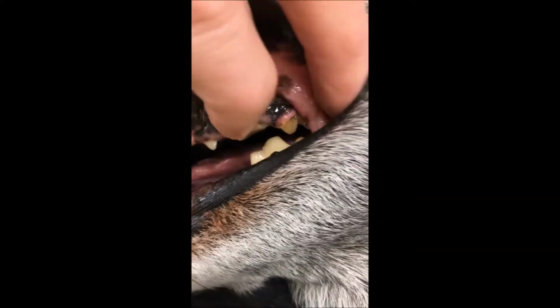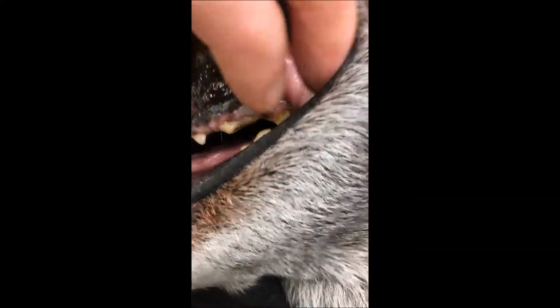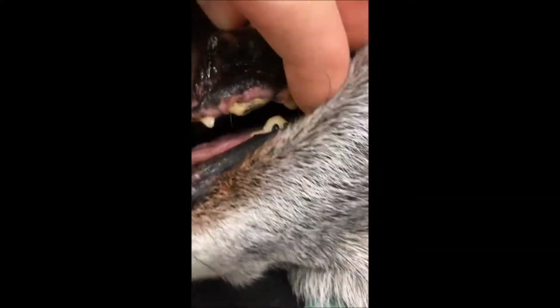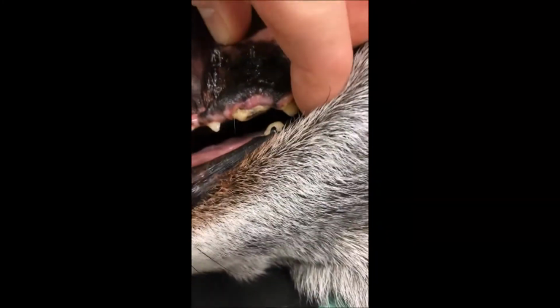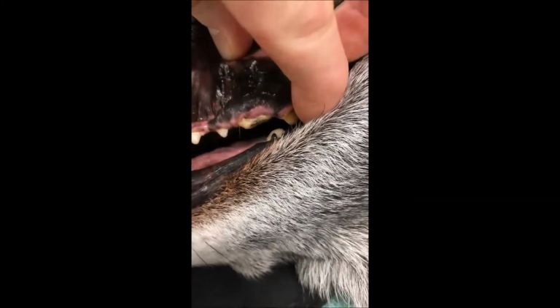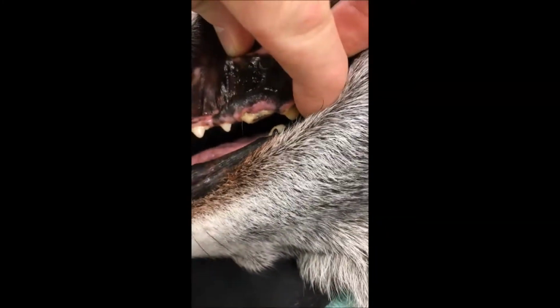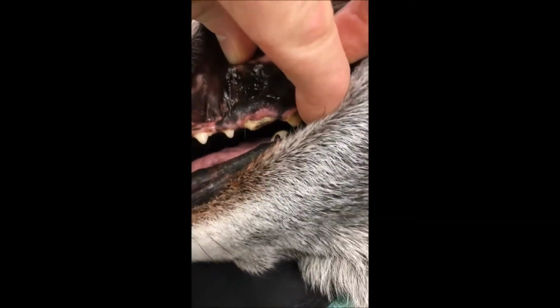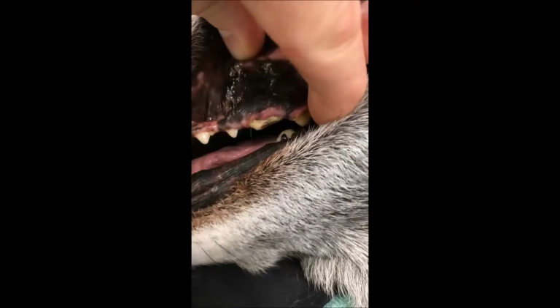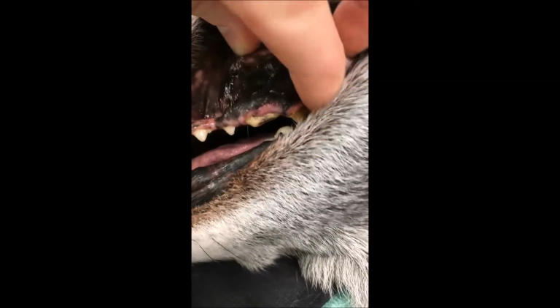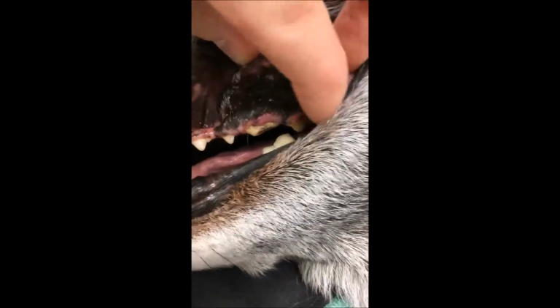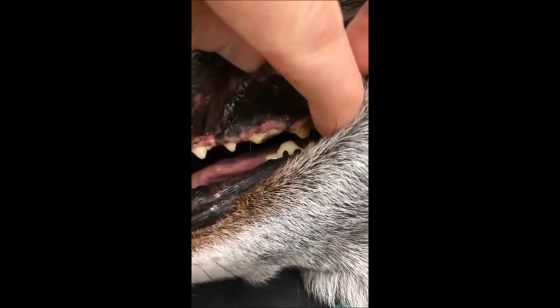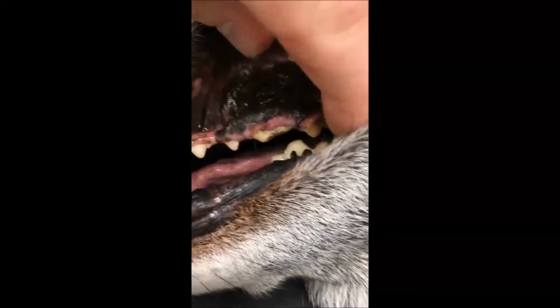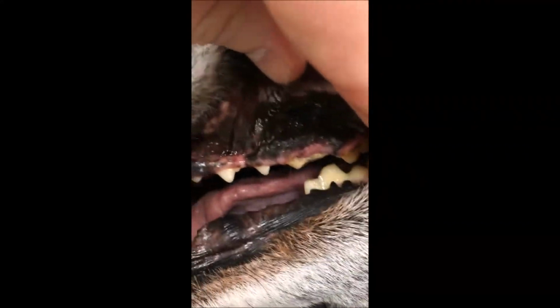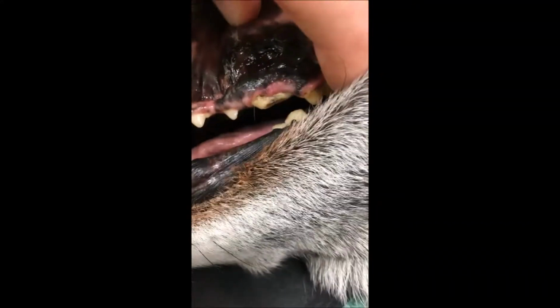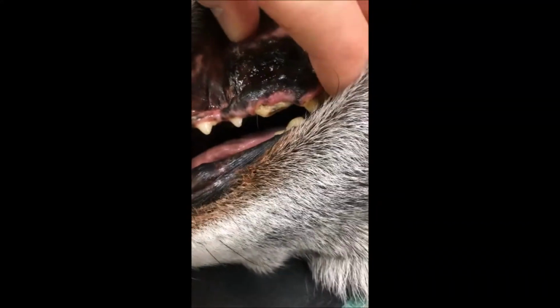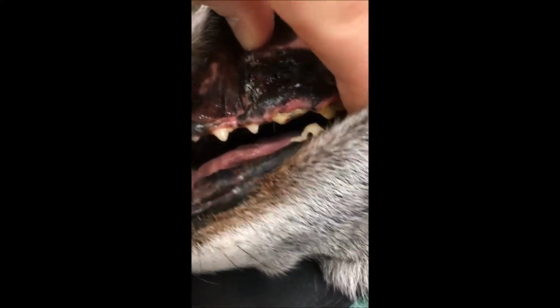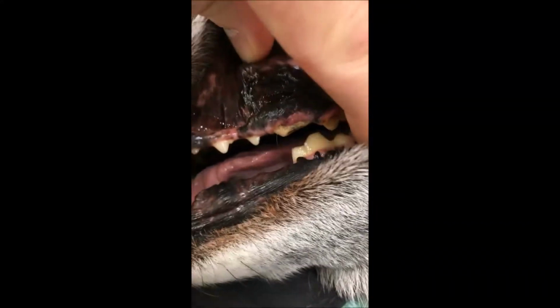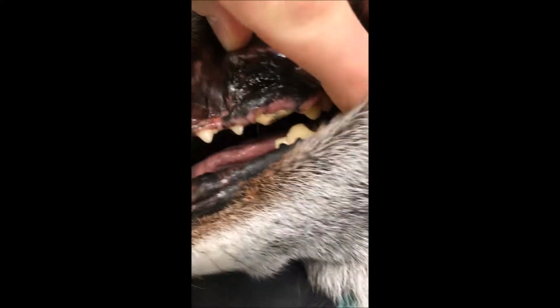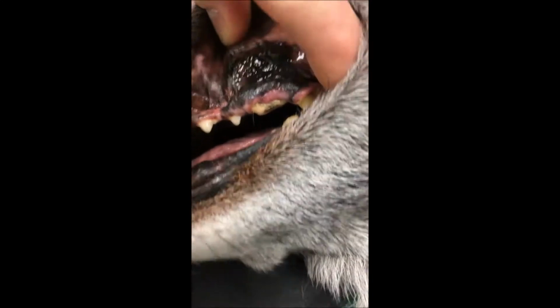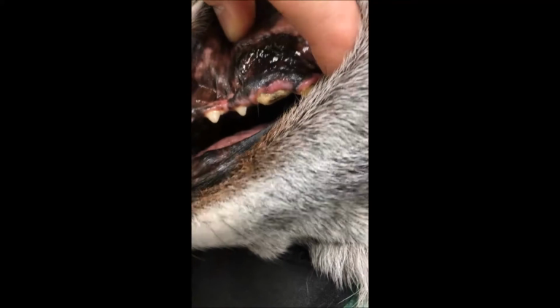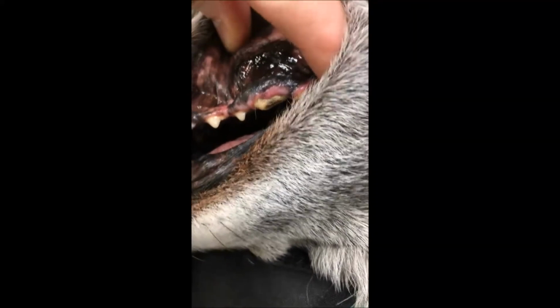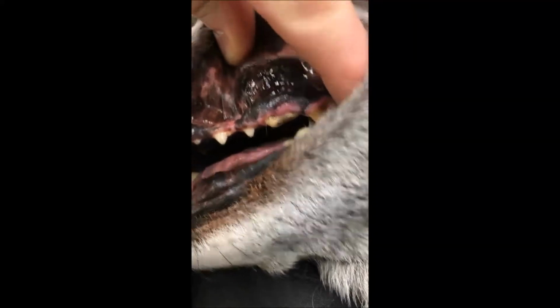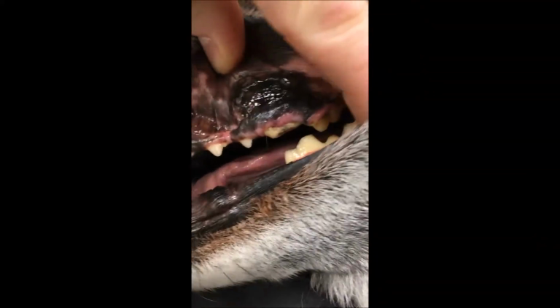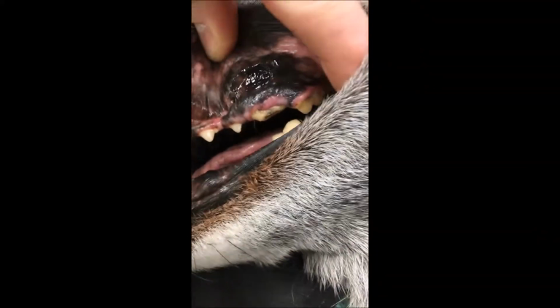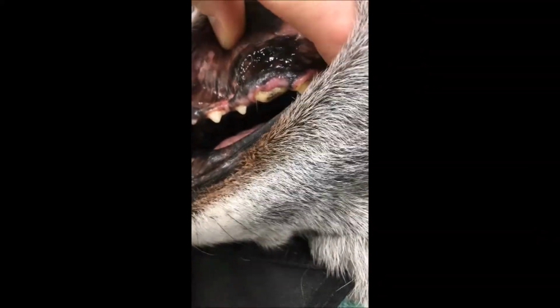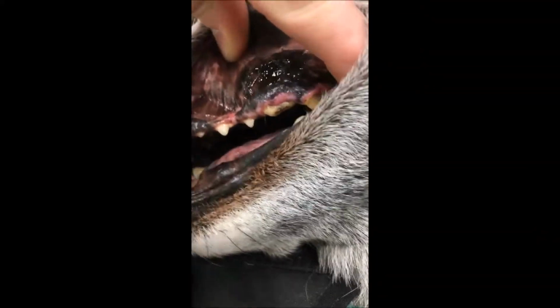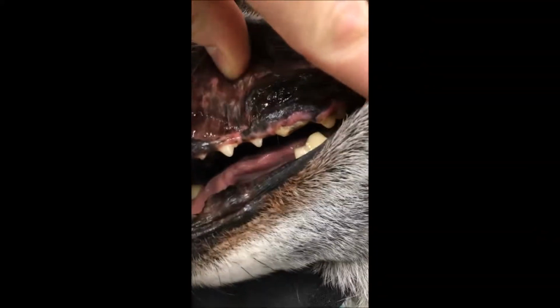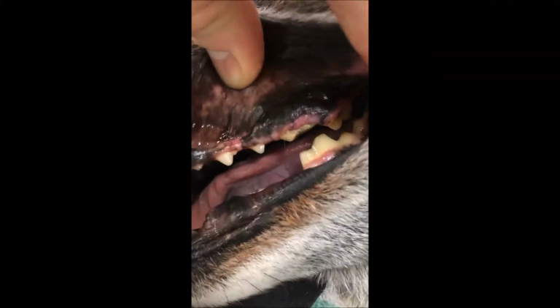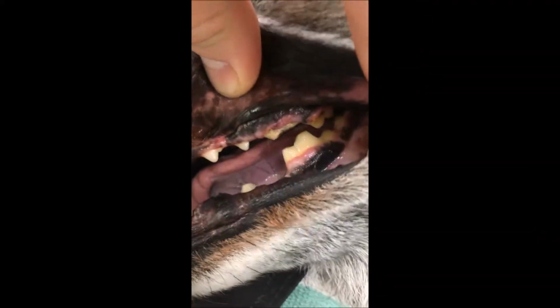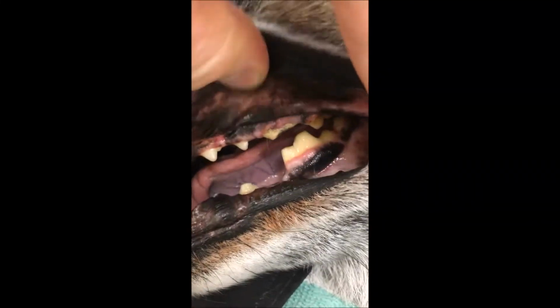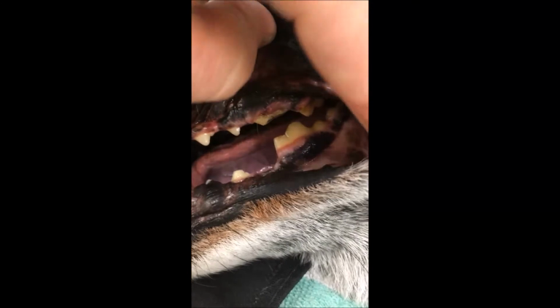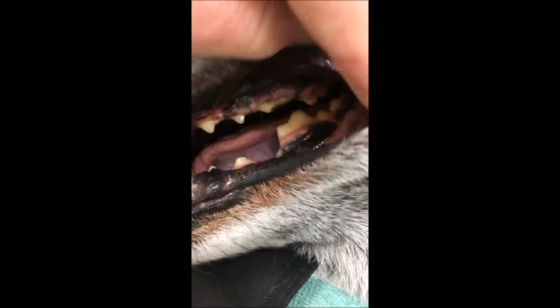You can see some tertiary dentin in that brown discoloration there, and then of course just obvious irregularity. This tooth would almost certainly need to be pulled and will likely show signs of abscess on an x-ray. We can pretty much assure it's going to have to be removed.